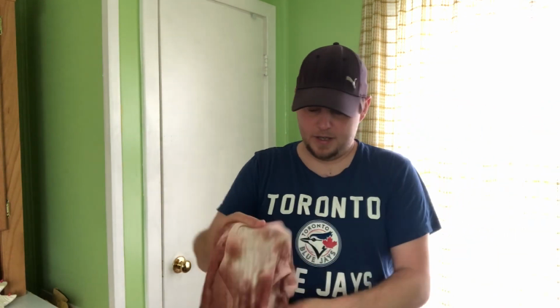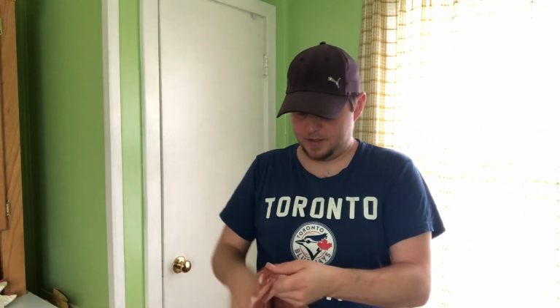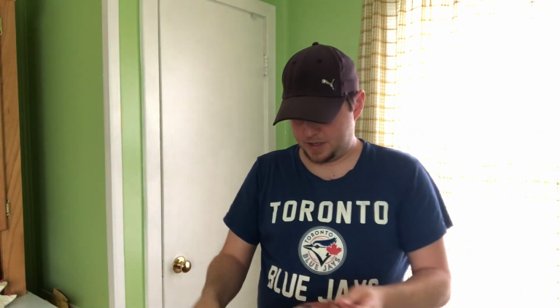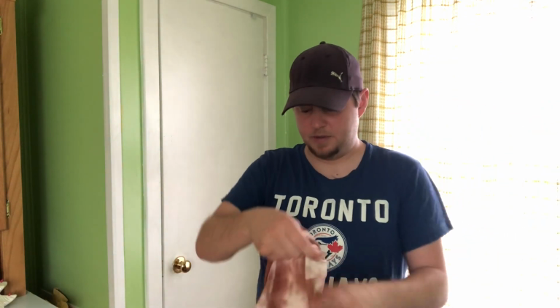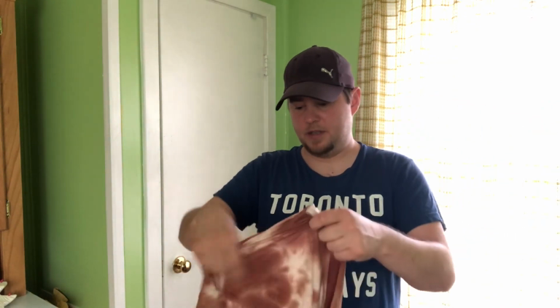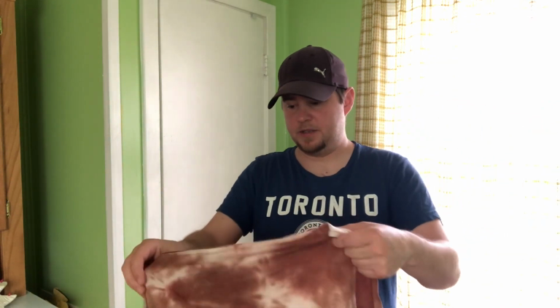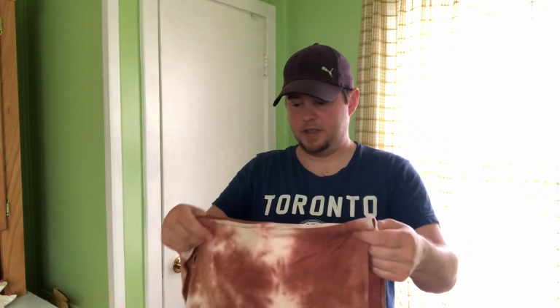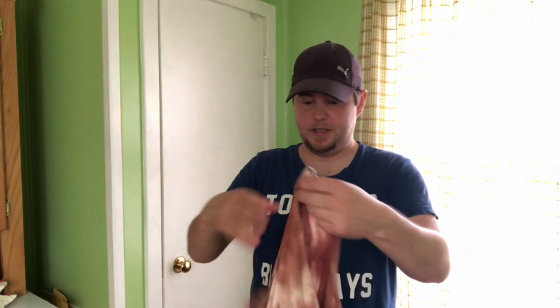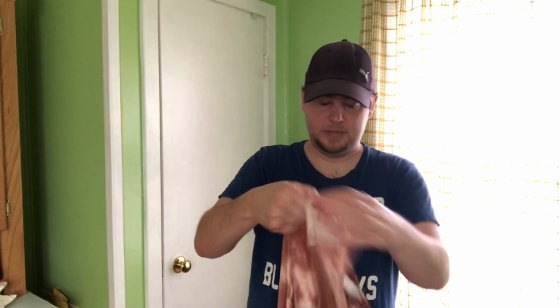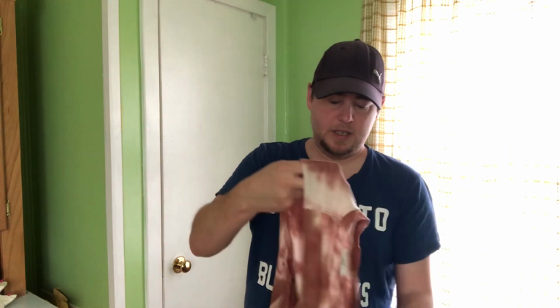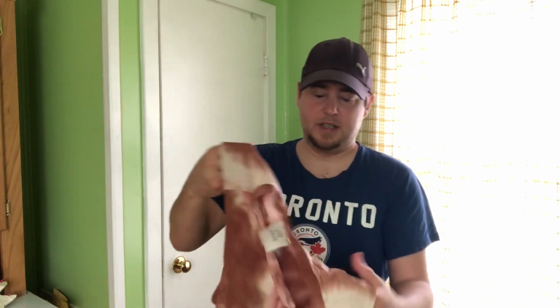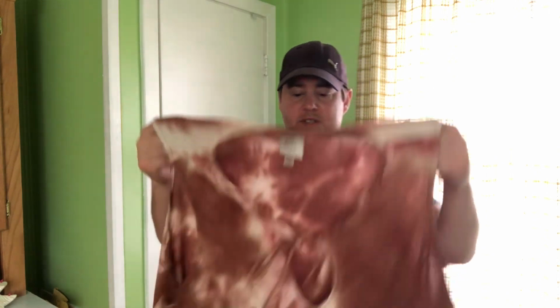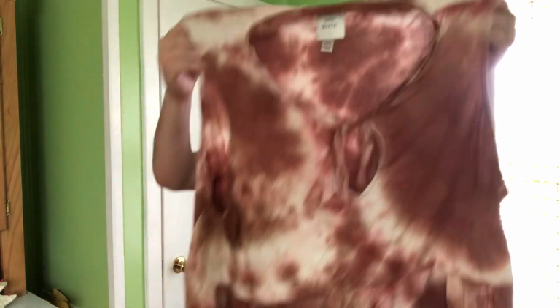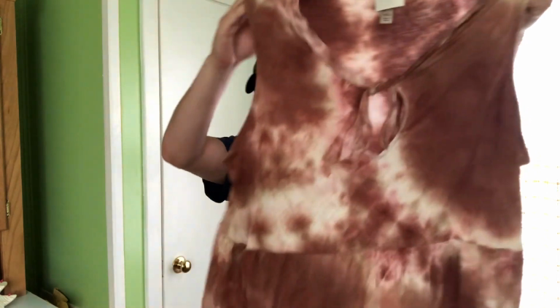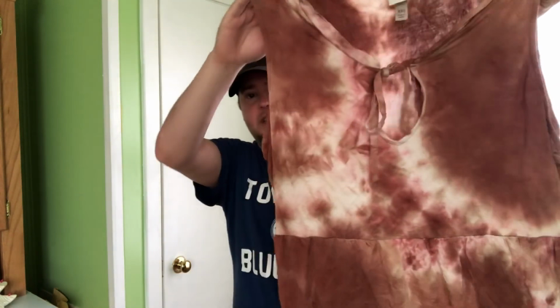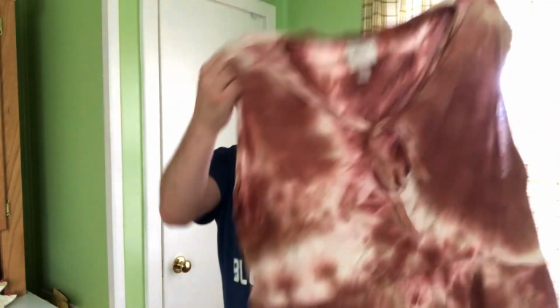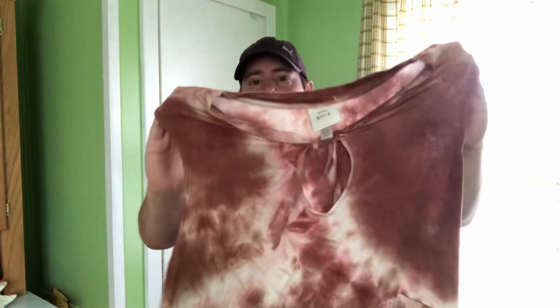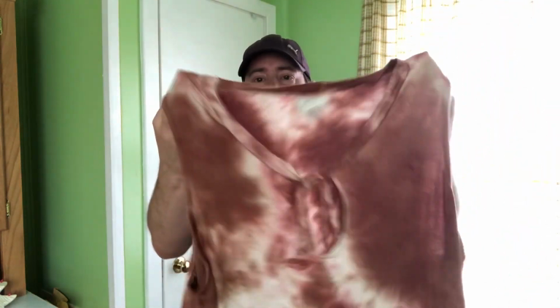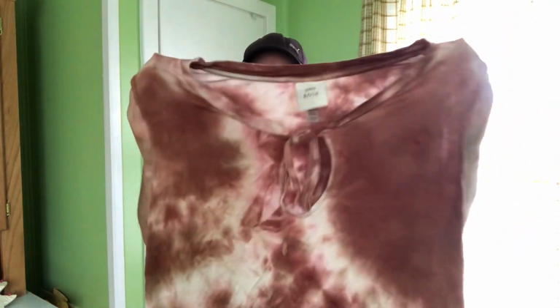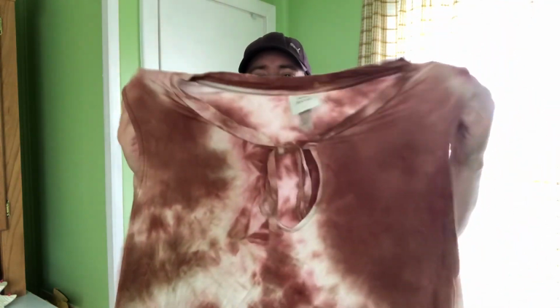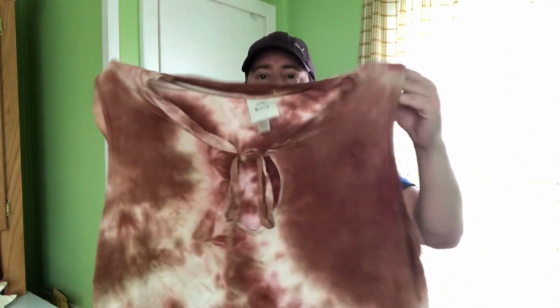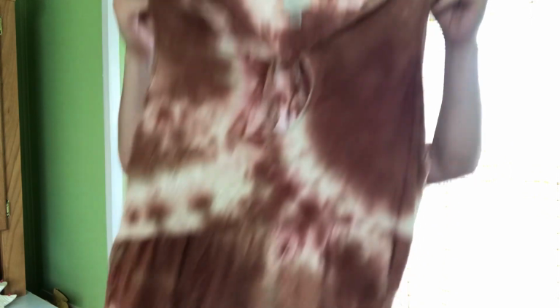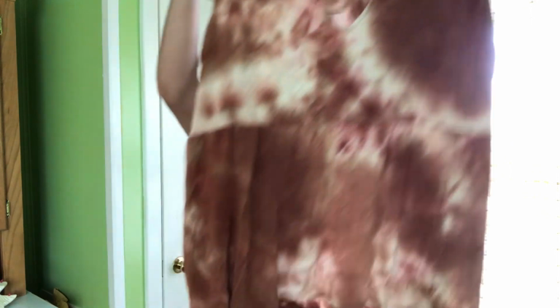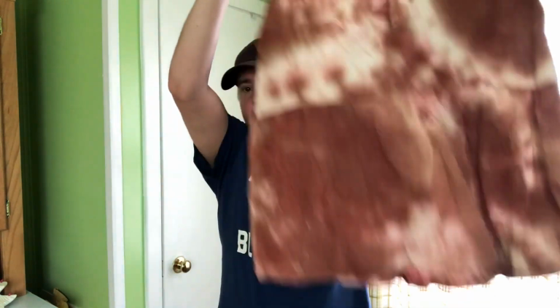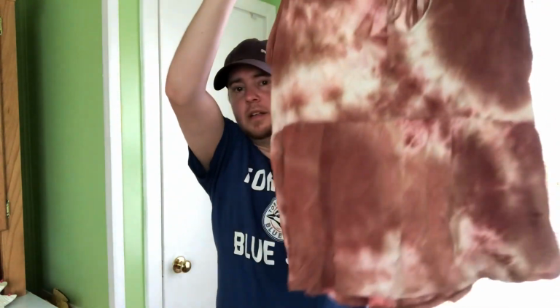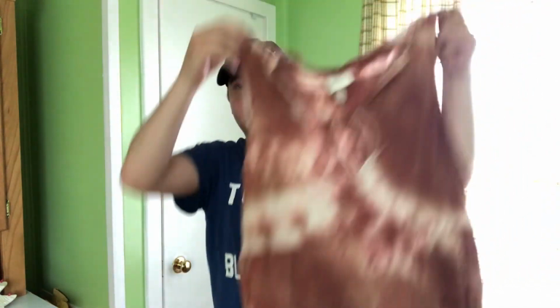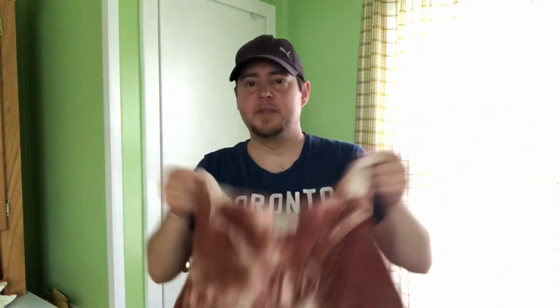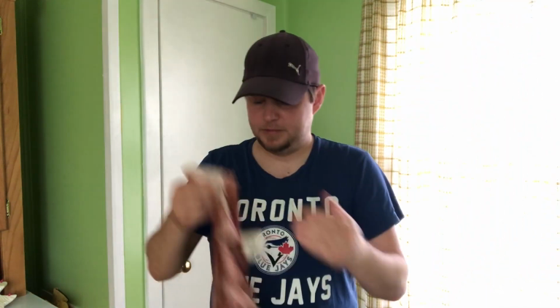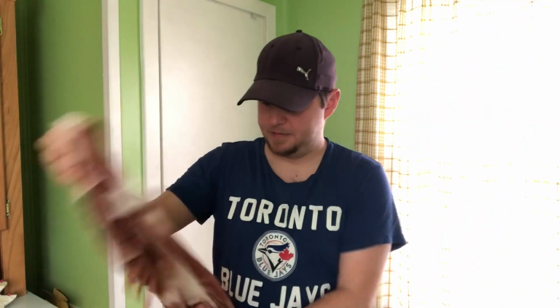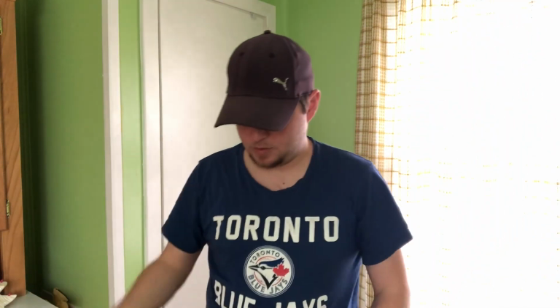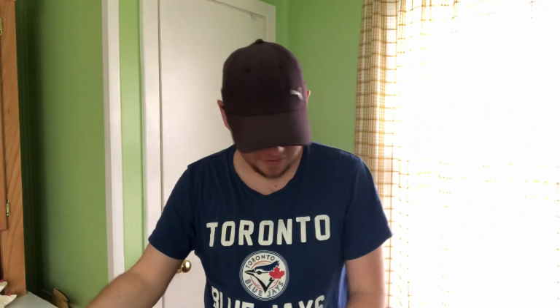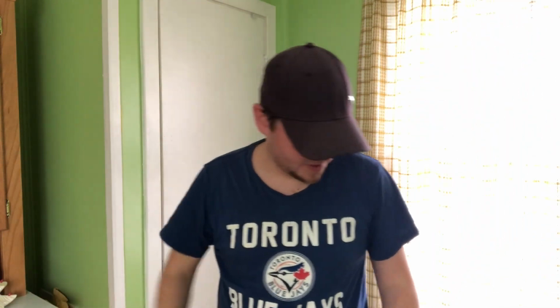And another Knox Rose here, just in a sleeveless style but a similar tie-dye pattern with a little tie front. Again, $25 or so.